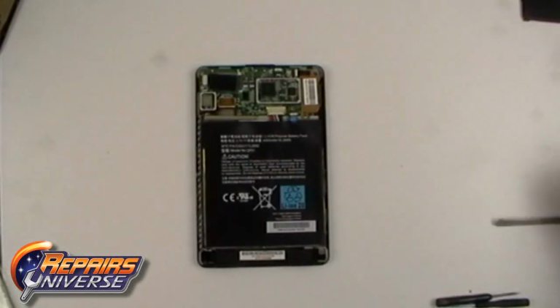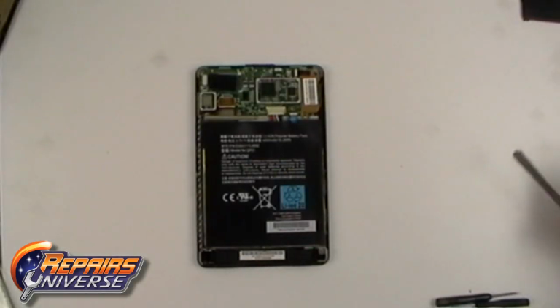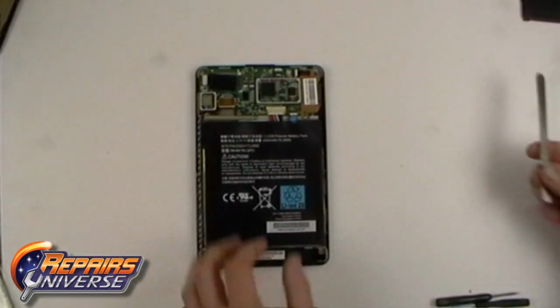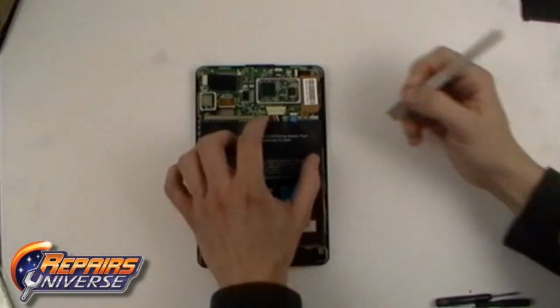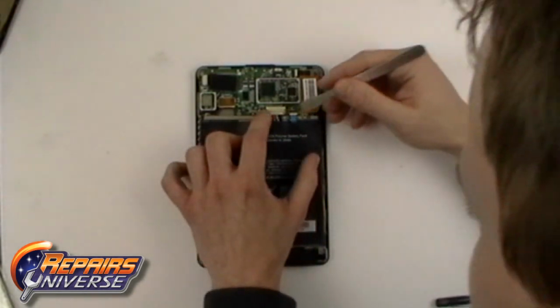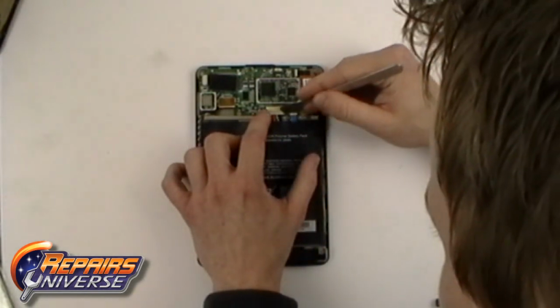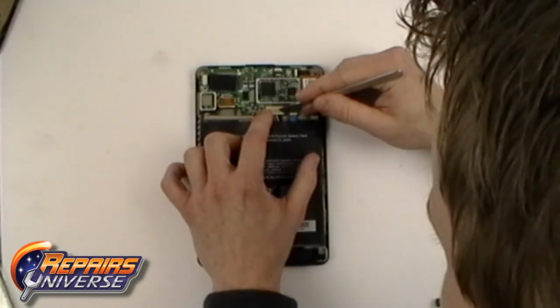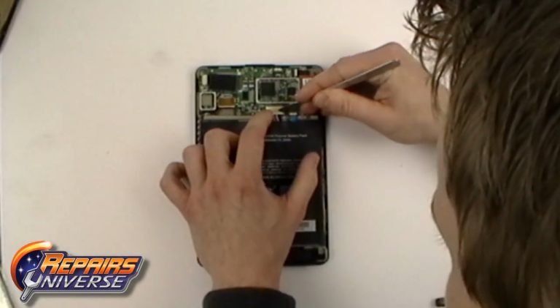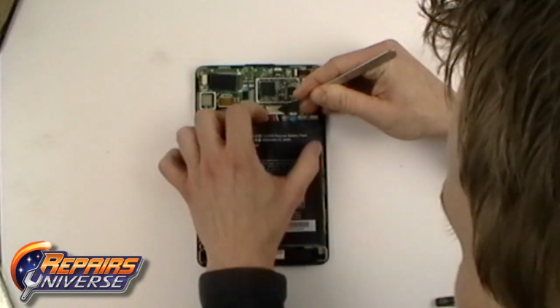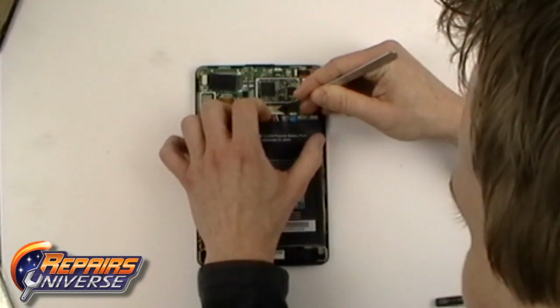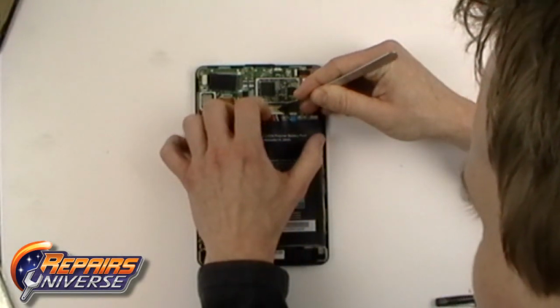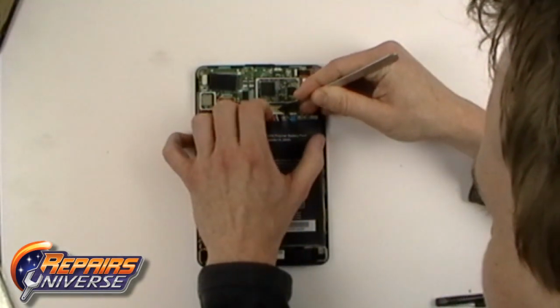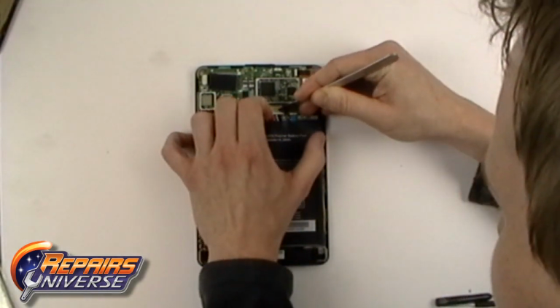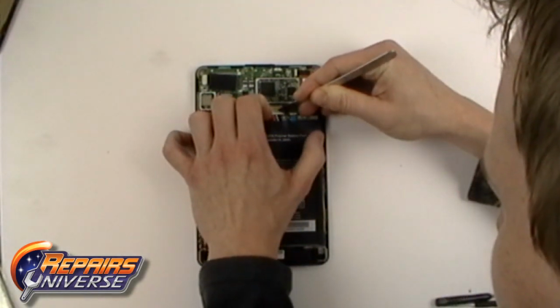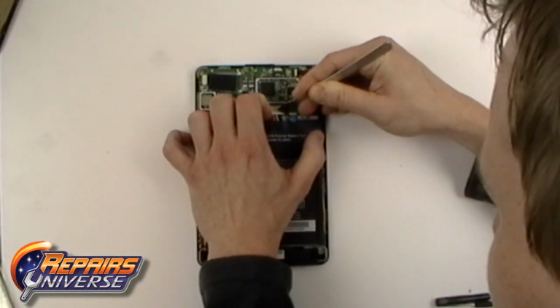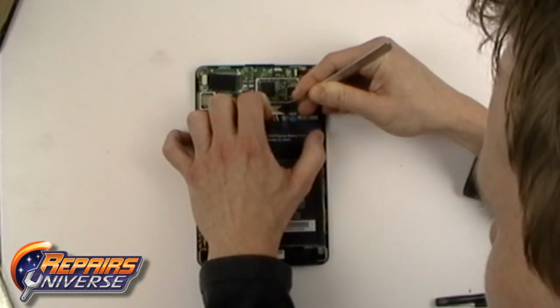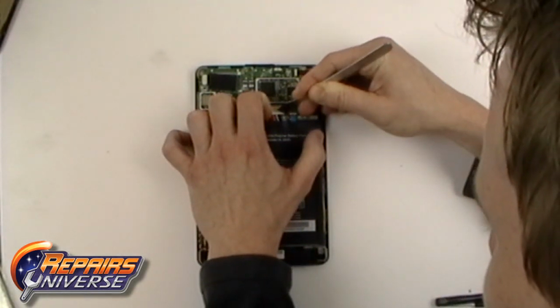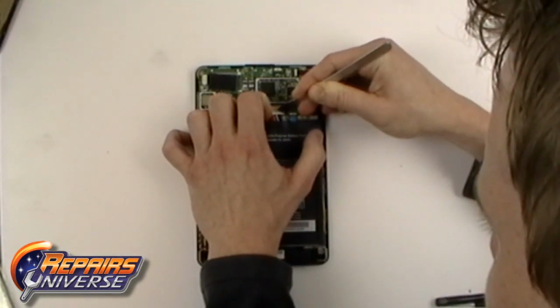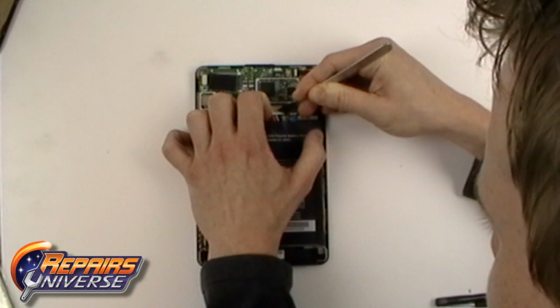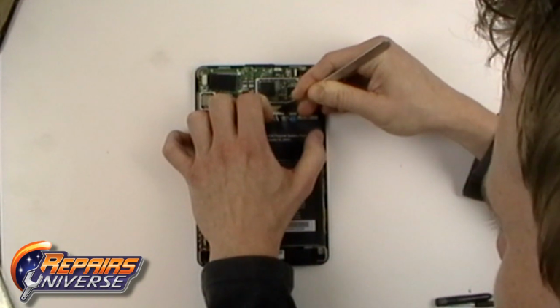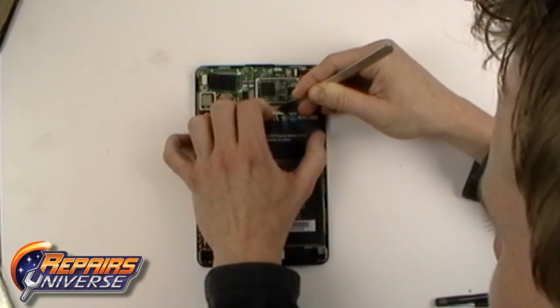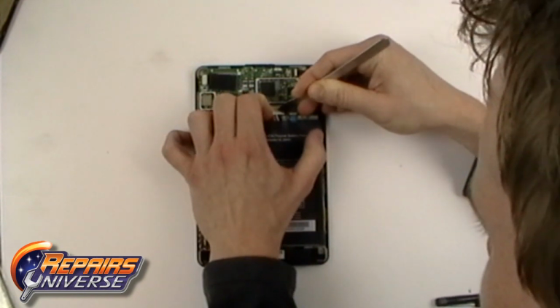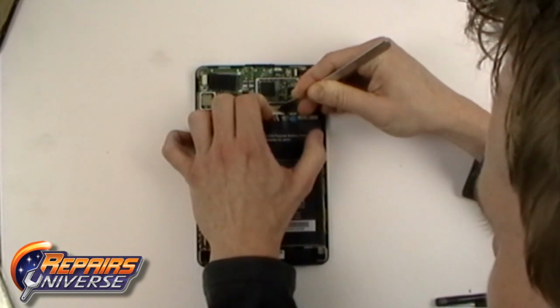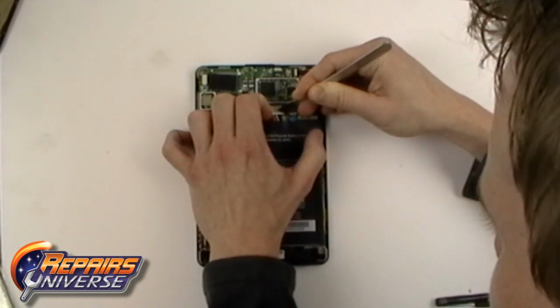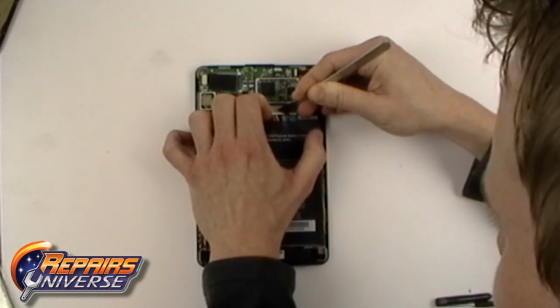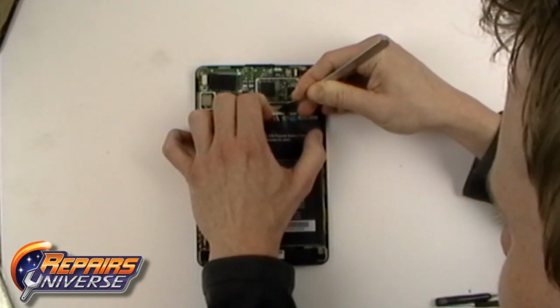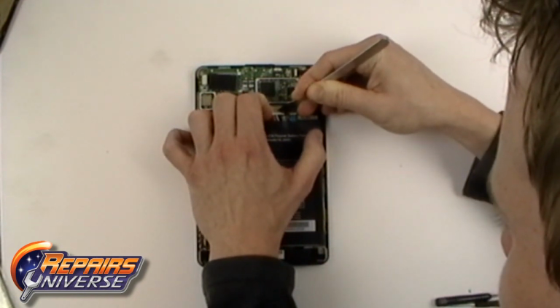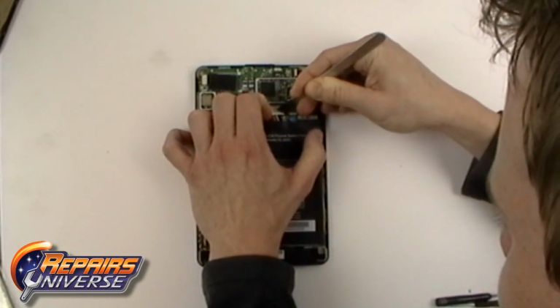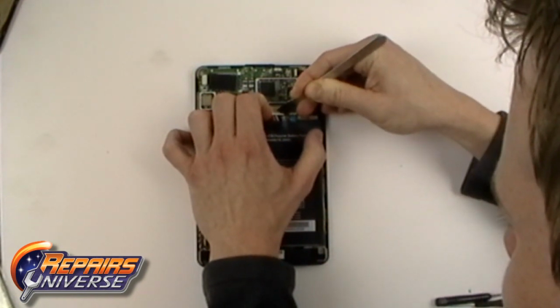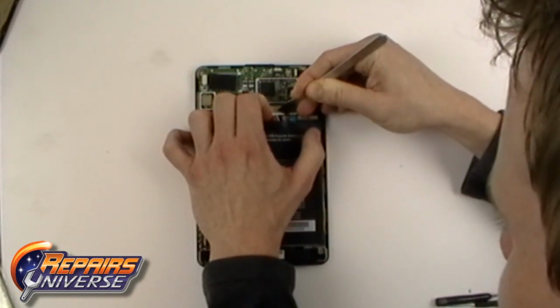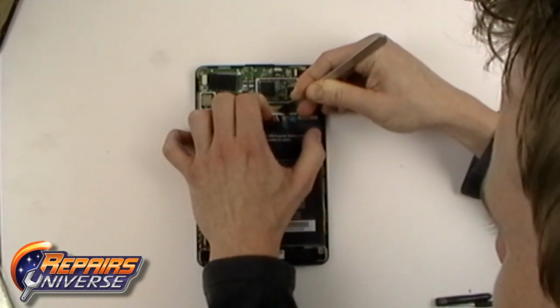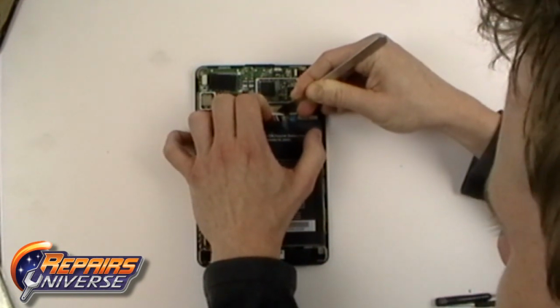With the case open, you will now need to disconnect the battery. The battery is held in place by a wire connector. Use a pry tool to help release the cable.